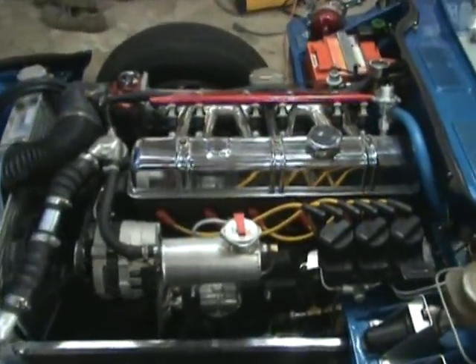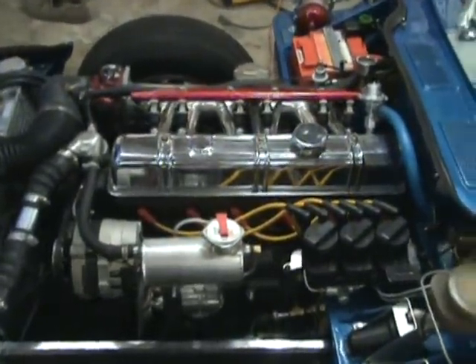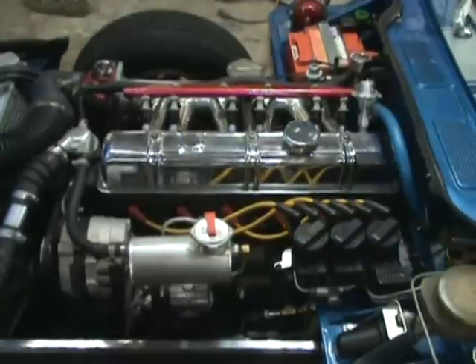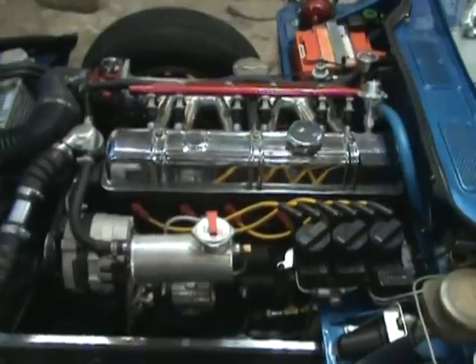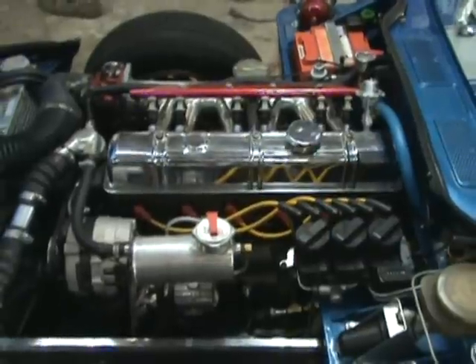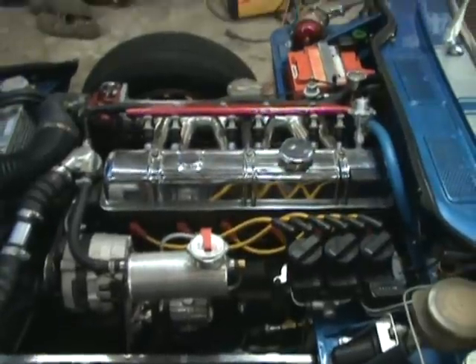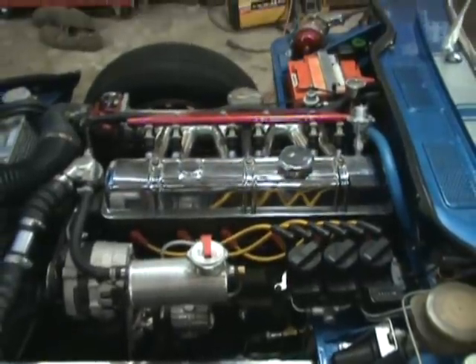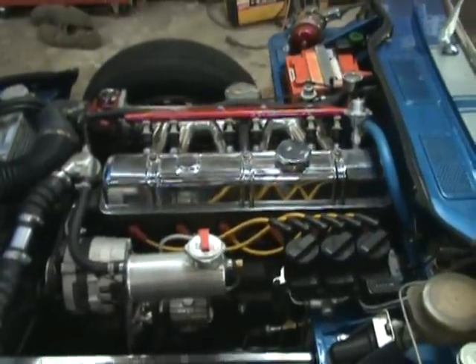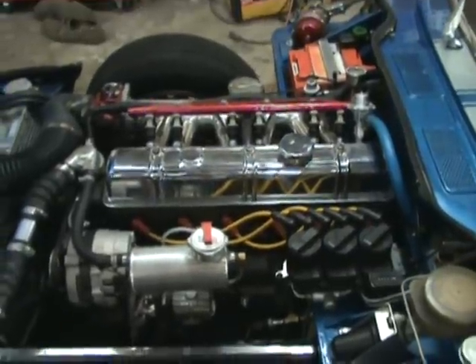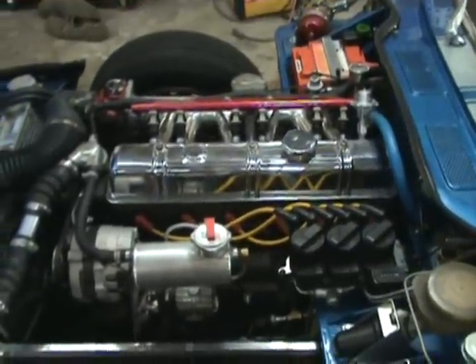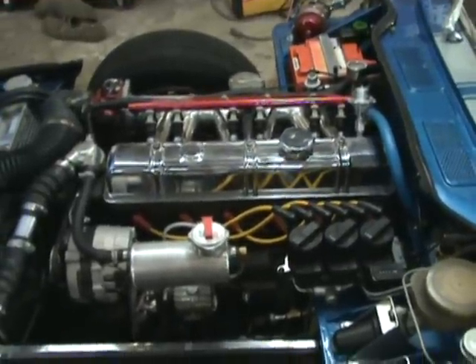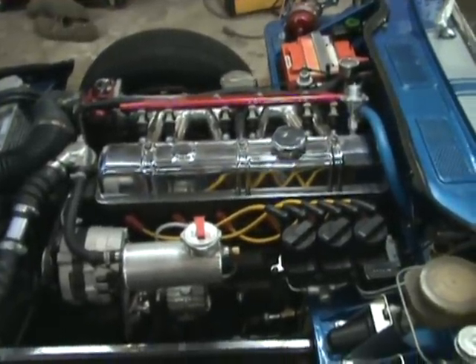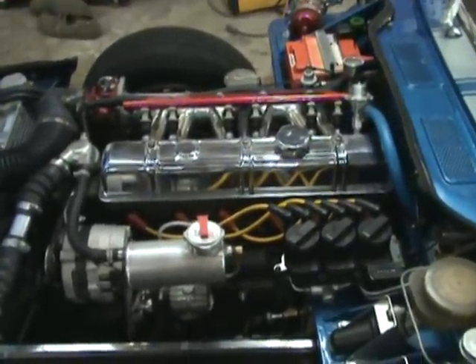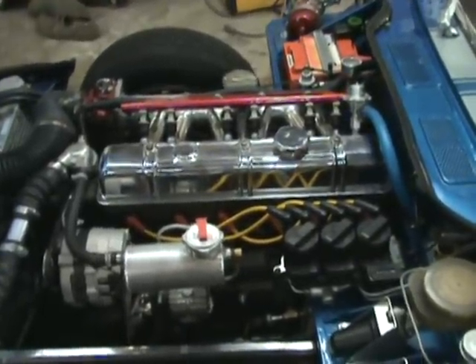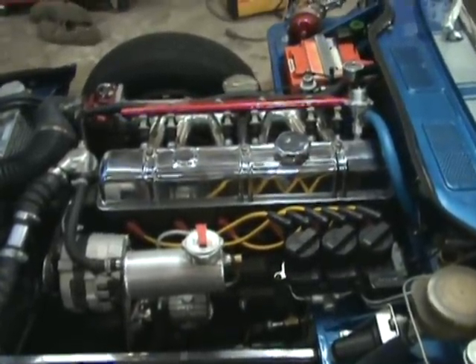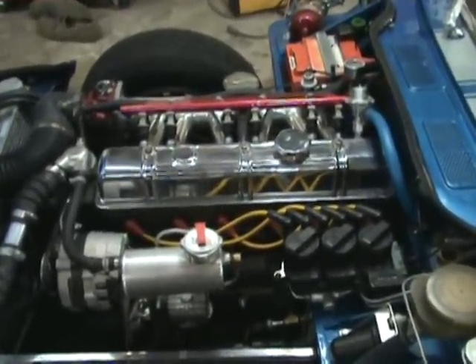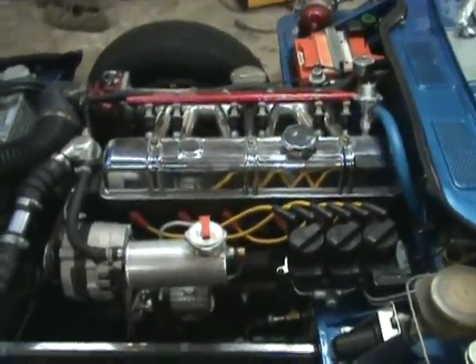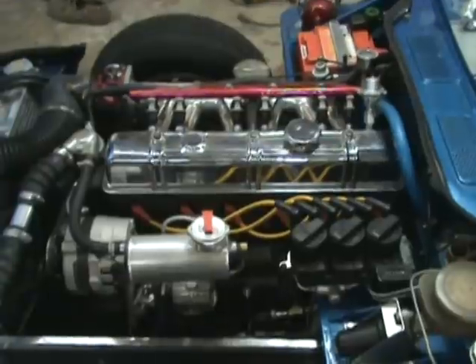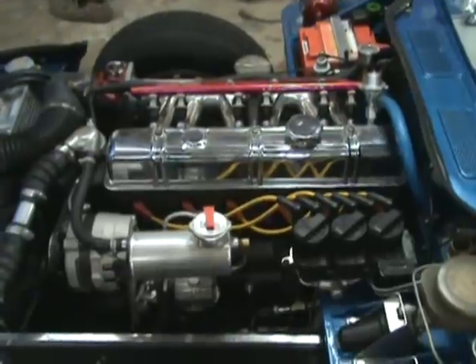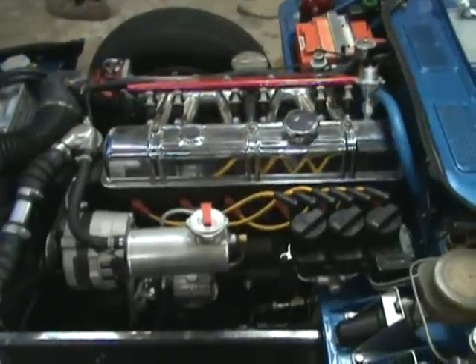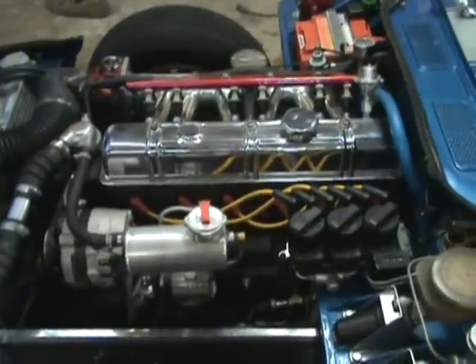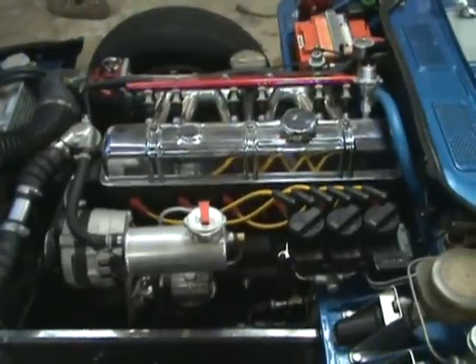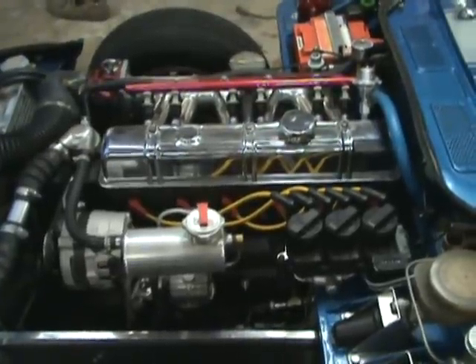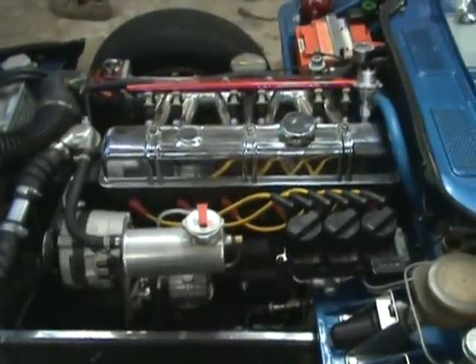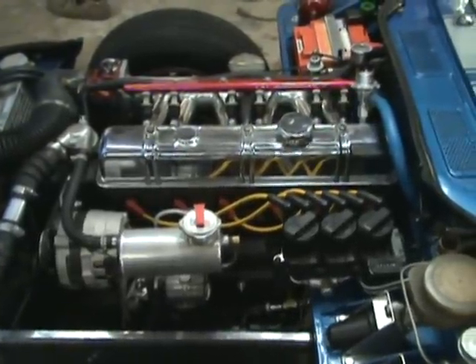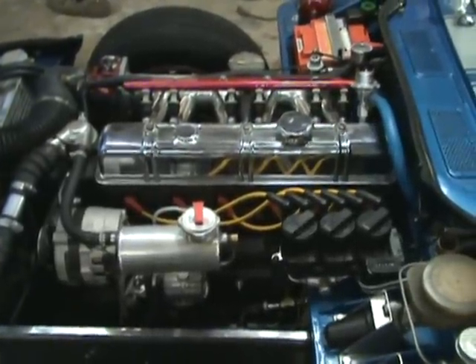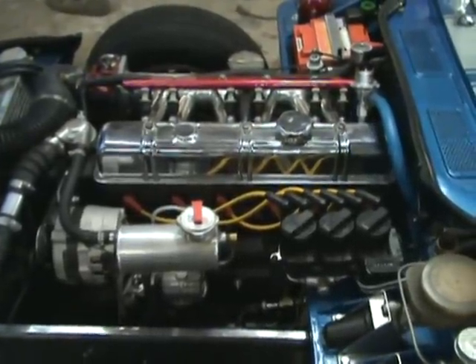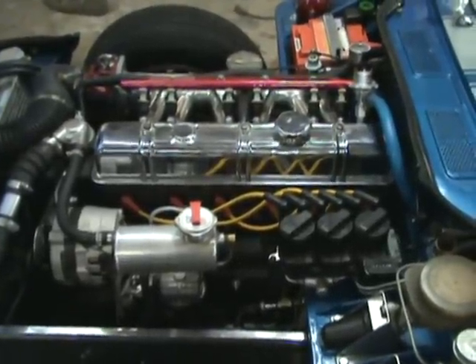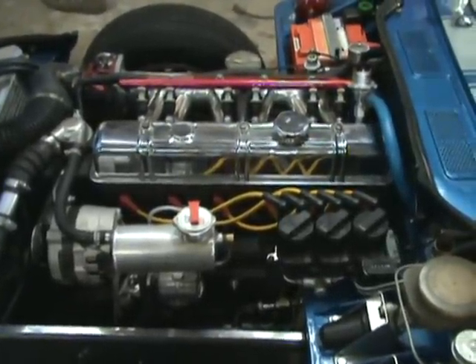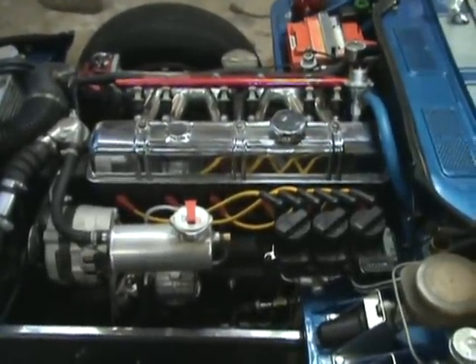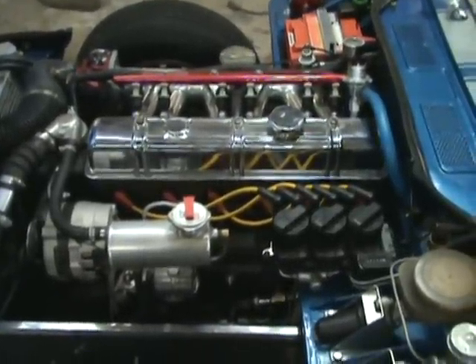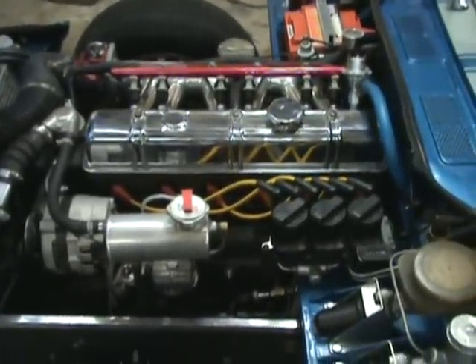The GT6 engine has been set back in the frame six inches, with a standard Spitfire front engine plate. Wasted spark triple coil pack.